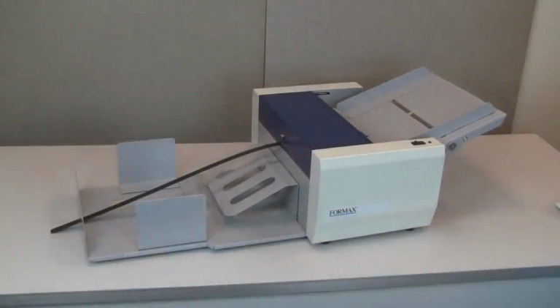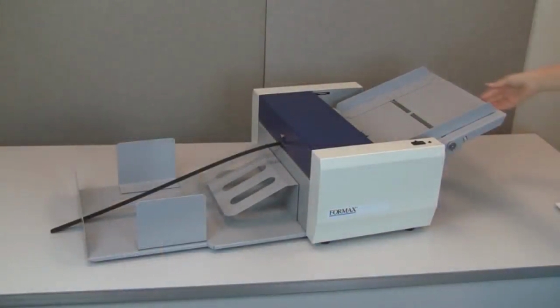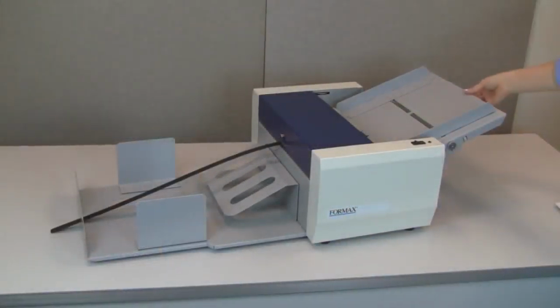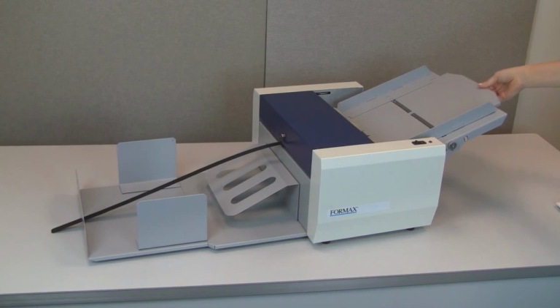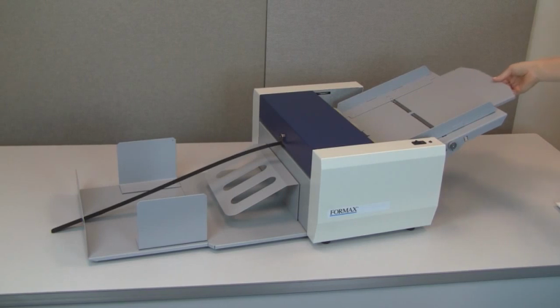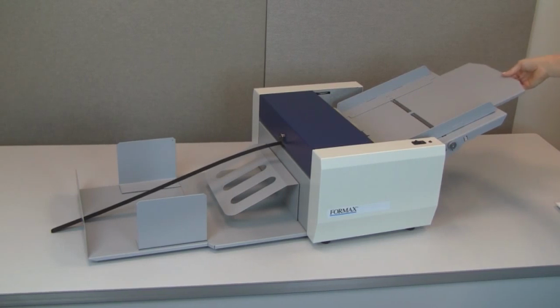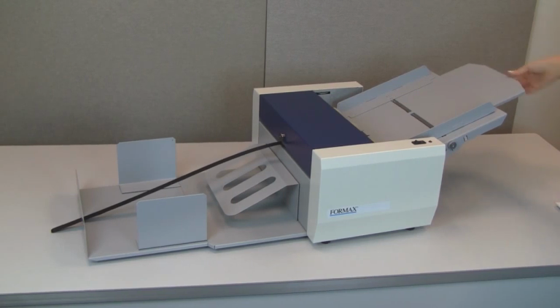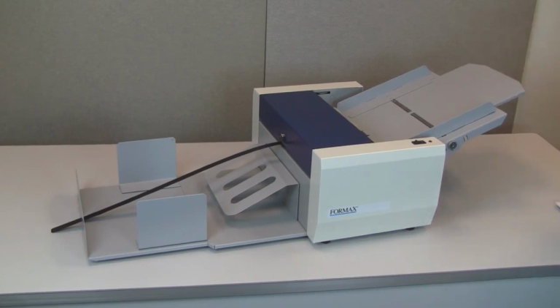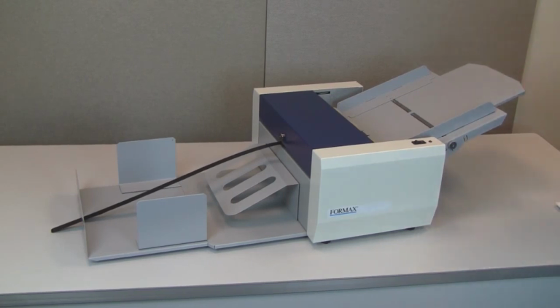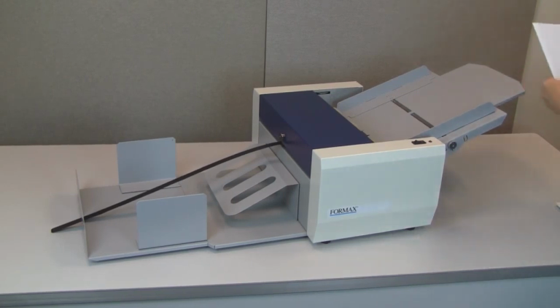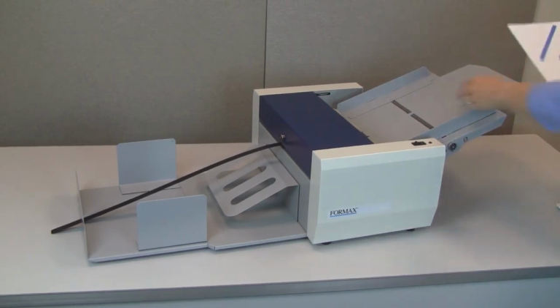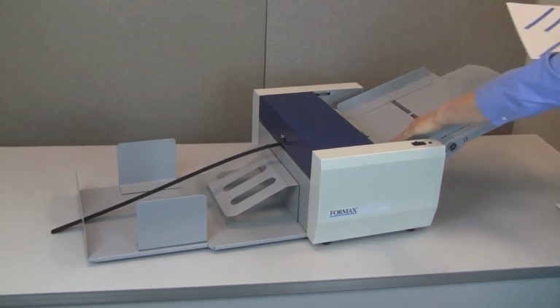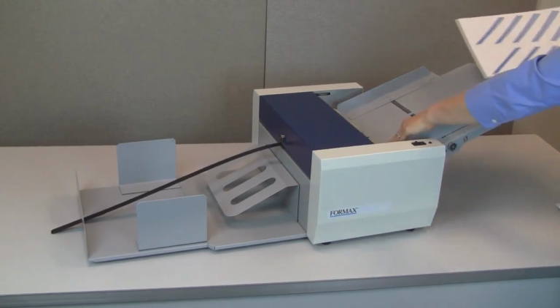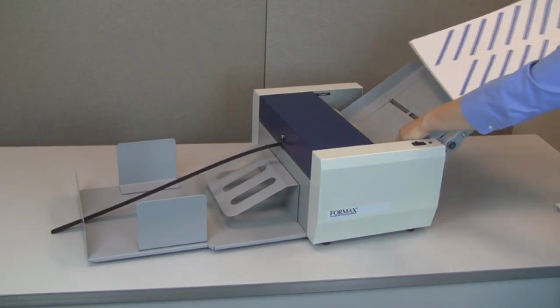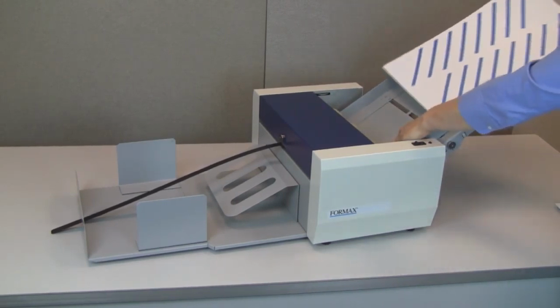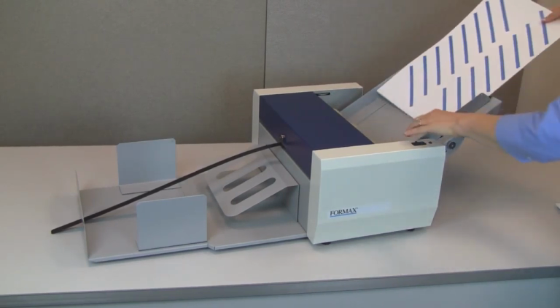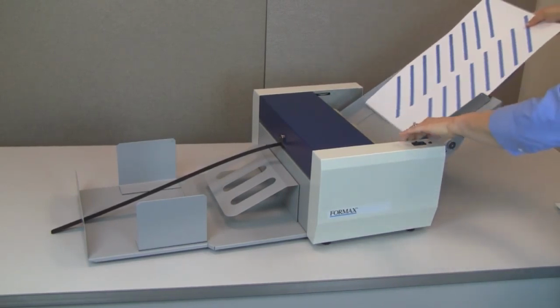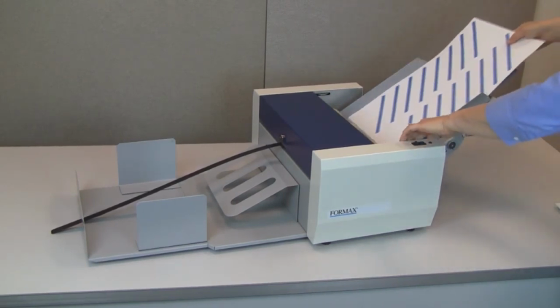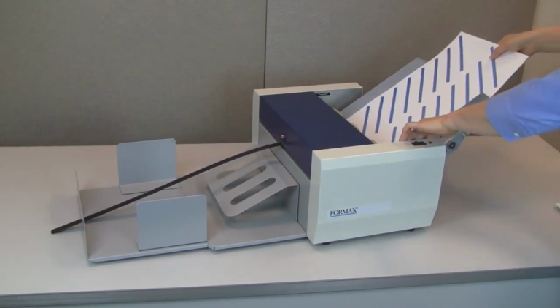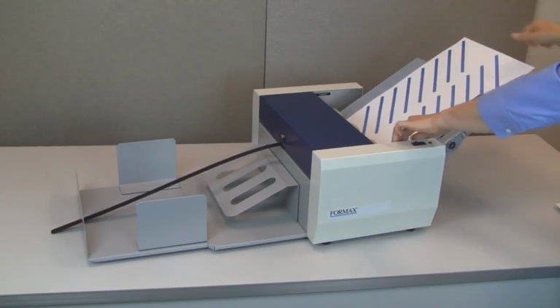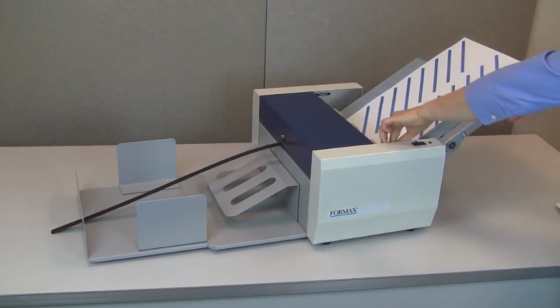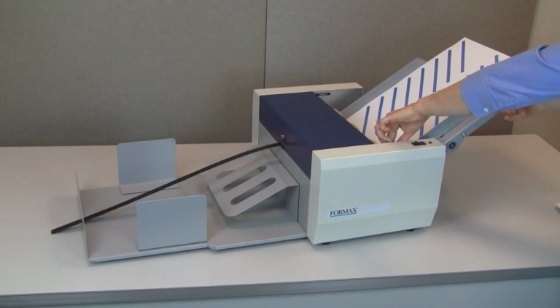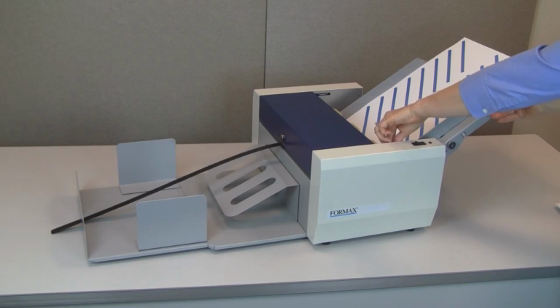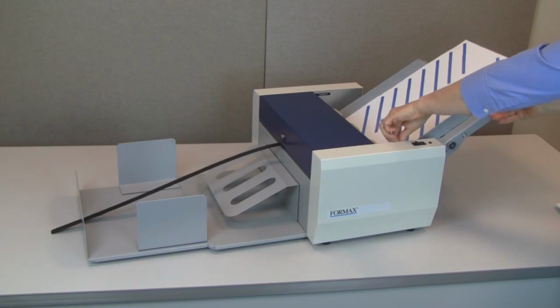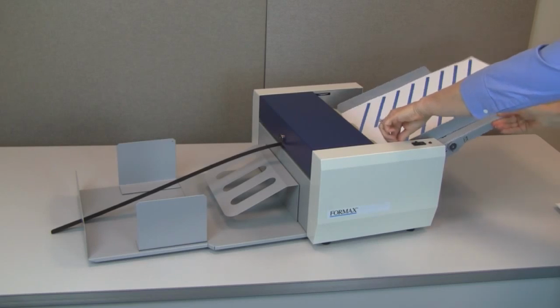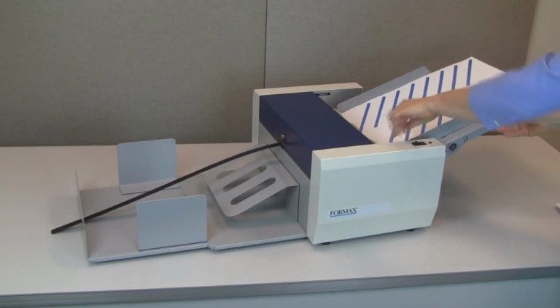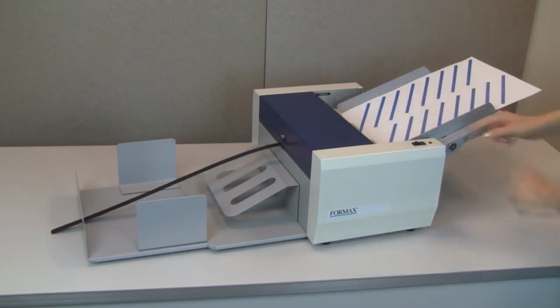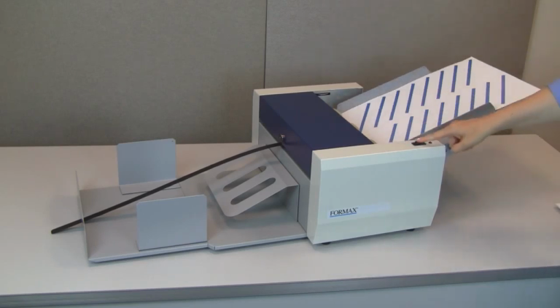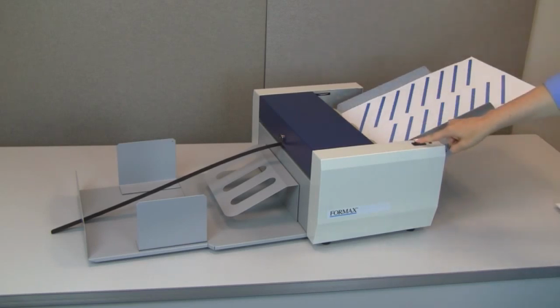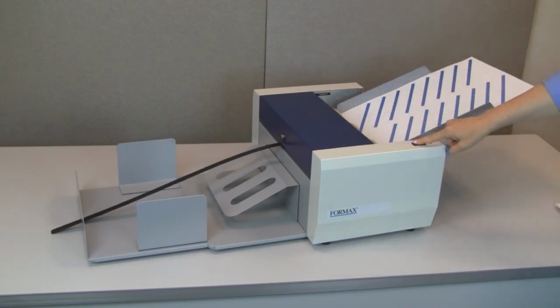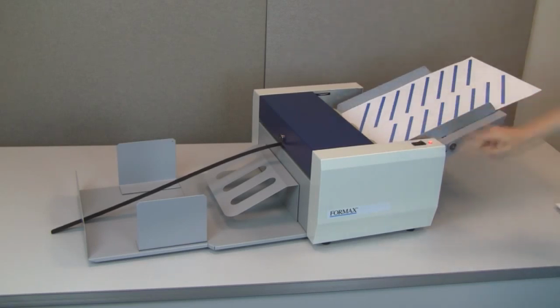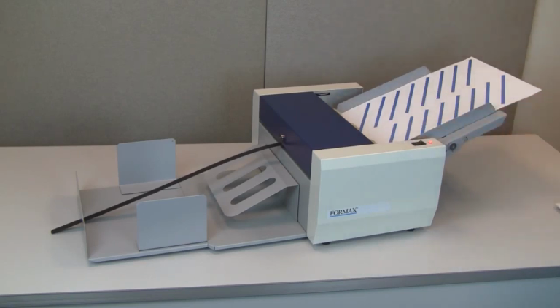The FD90 is capable of processing 12 by 18 inch sheets thanks to the extendable infeed table and telescoping outfeed stacker tray.